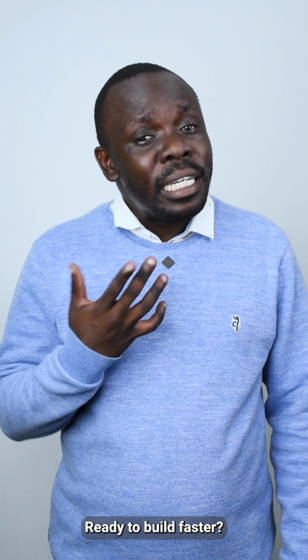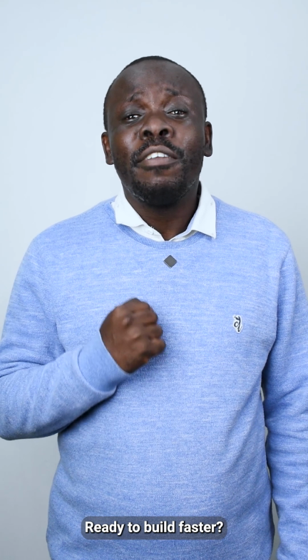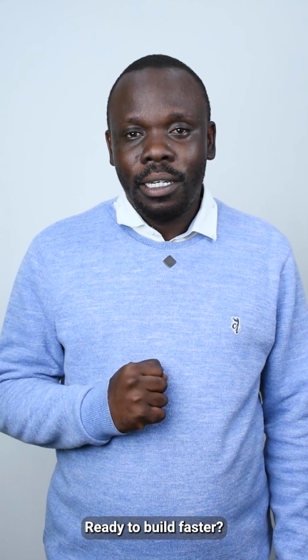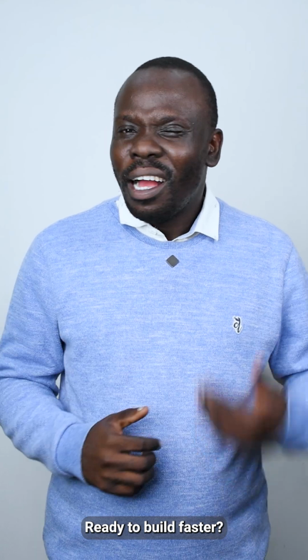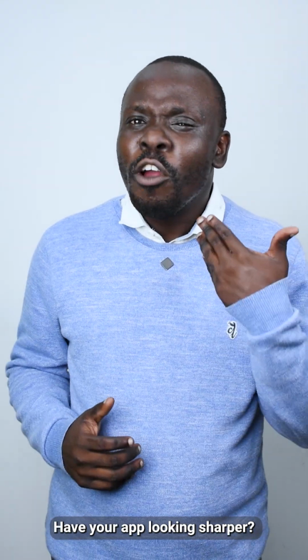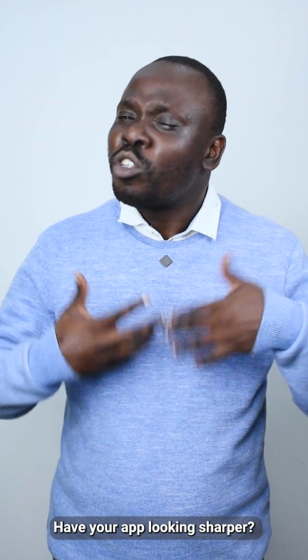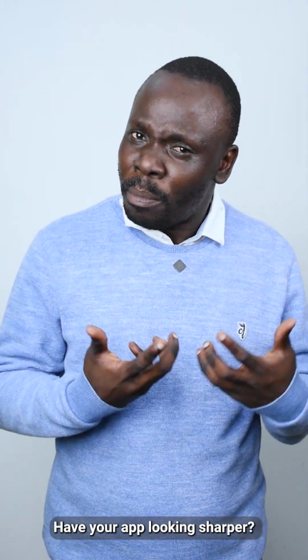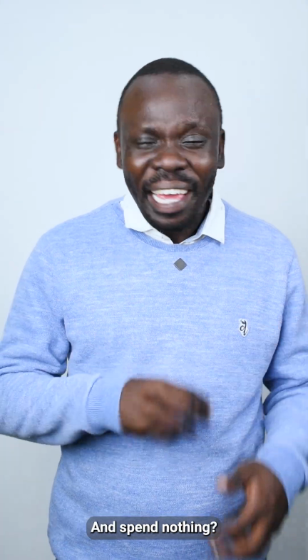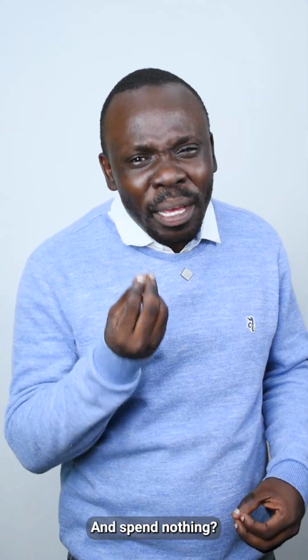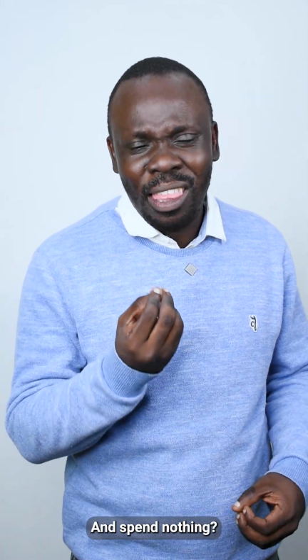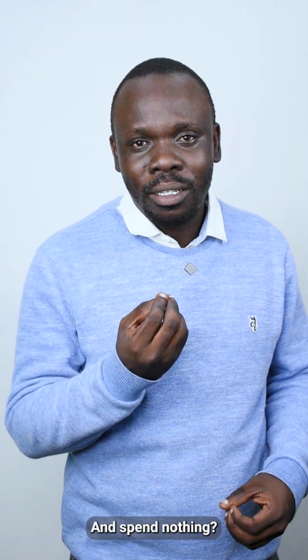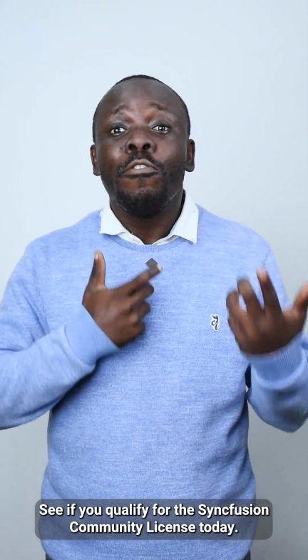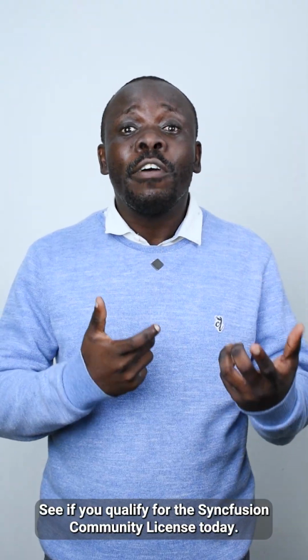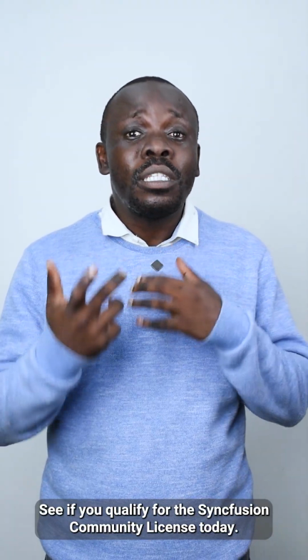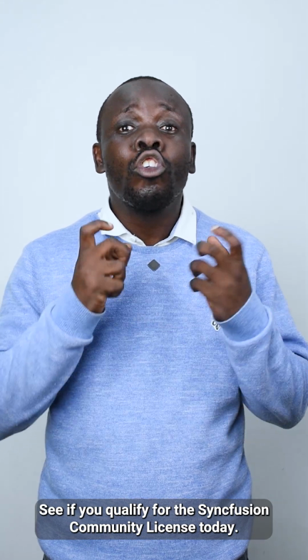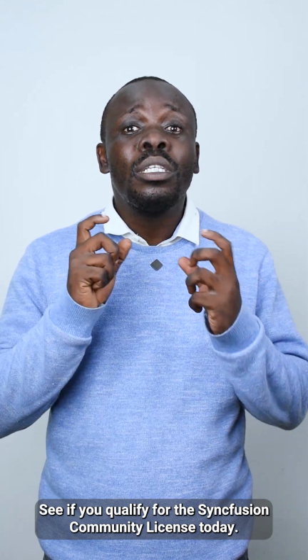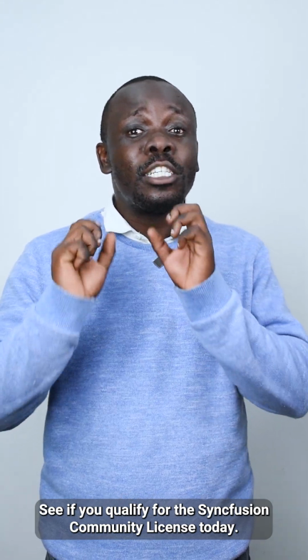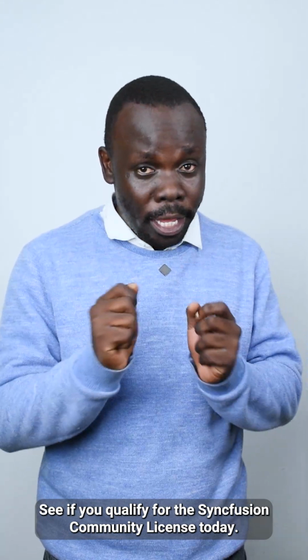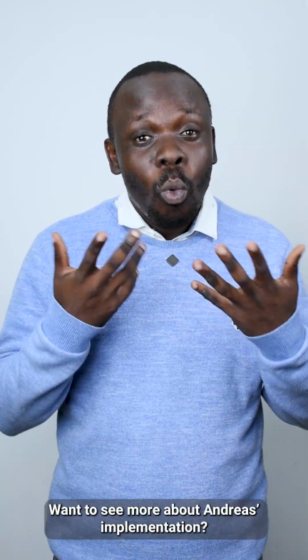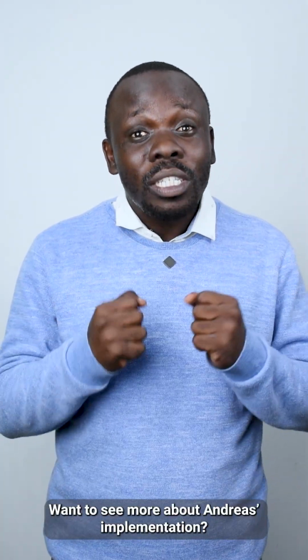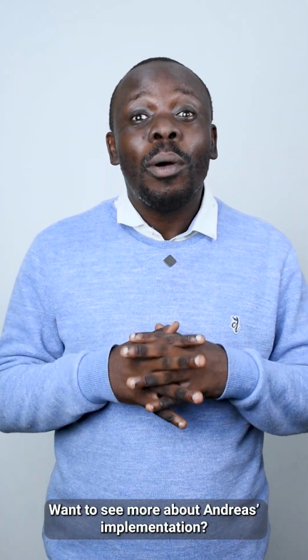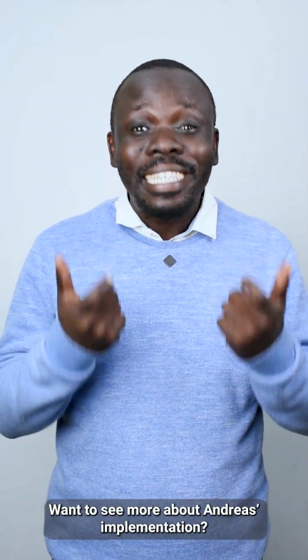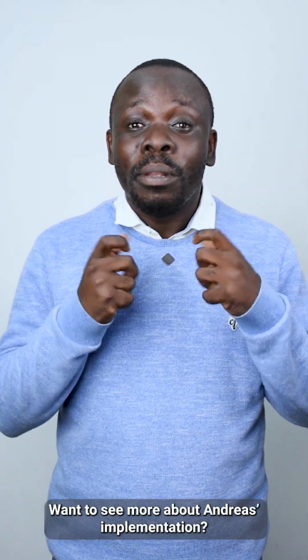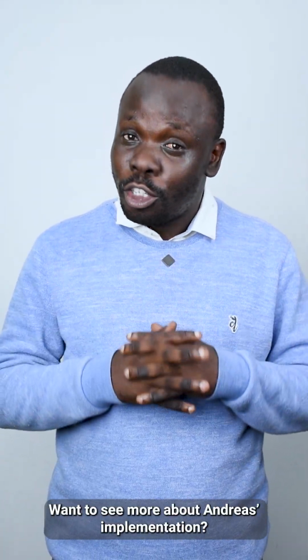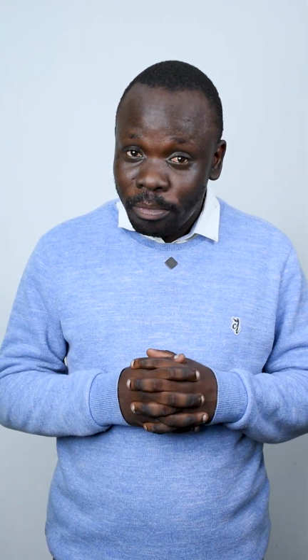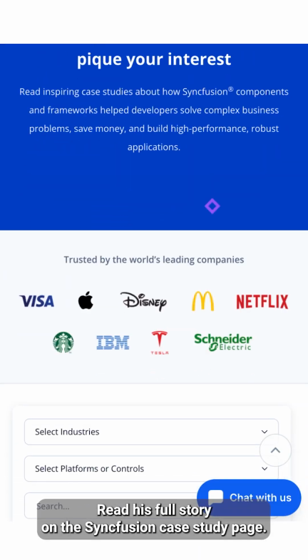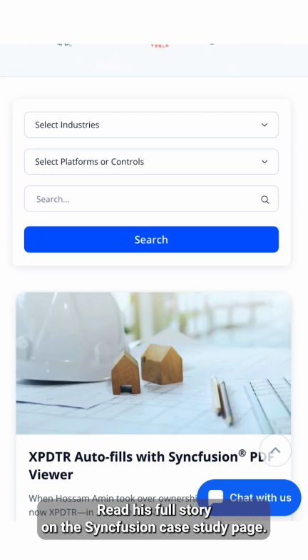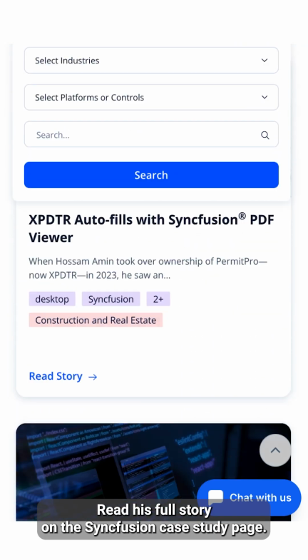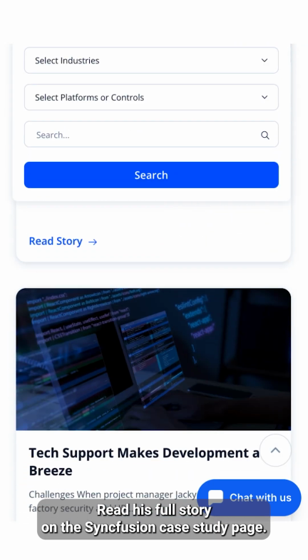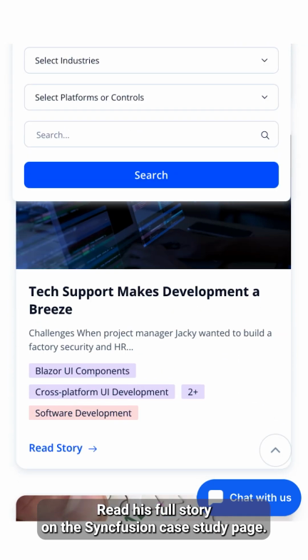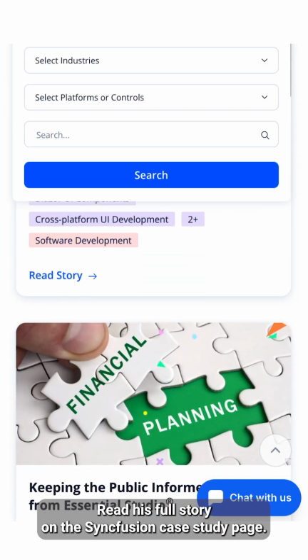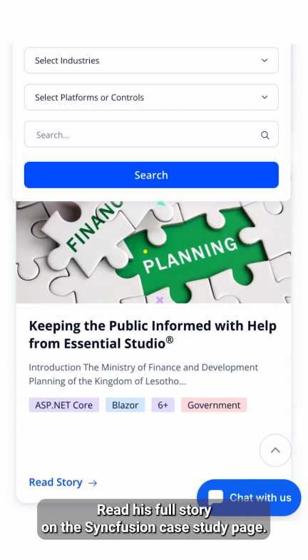Ready to build faster? Have your app looking sharper and spend nothing? See if you qualify for the Syncfusion community license today. Want to see more about Andres' implementation? Read his full story on the Syncfusion case study page.